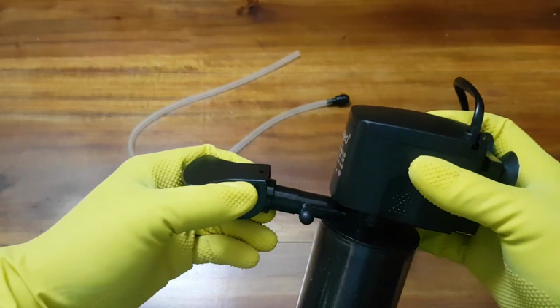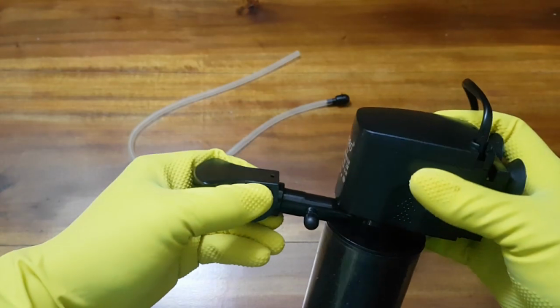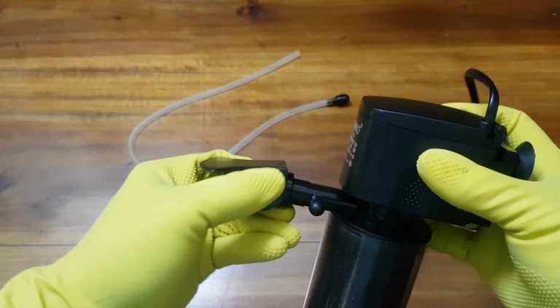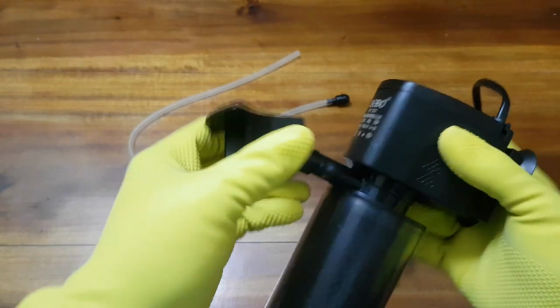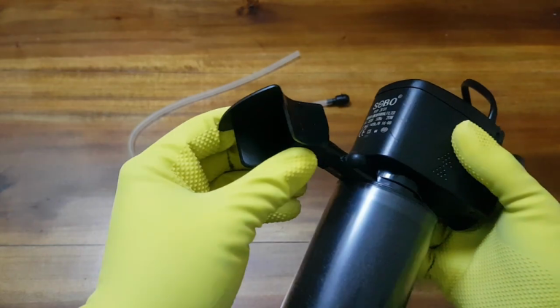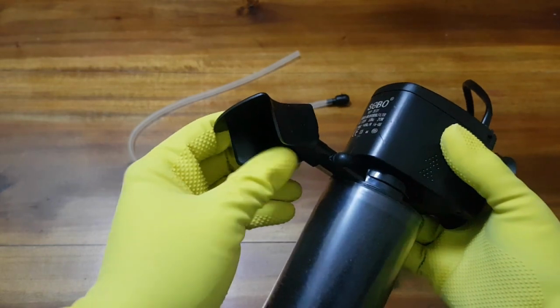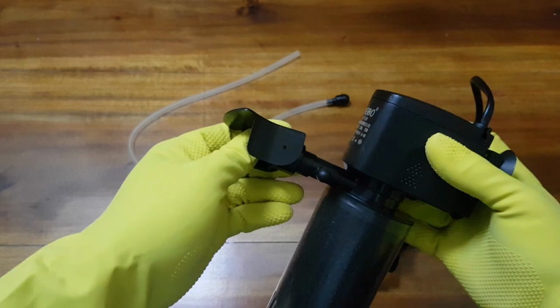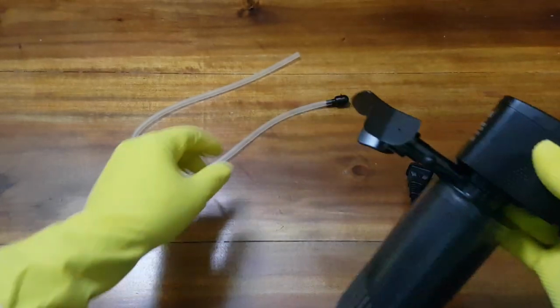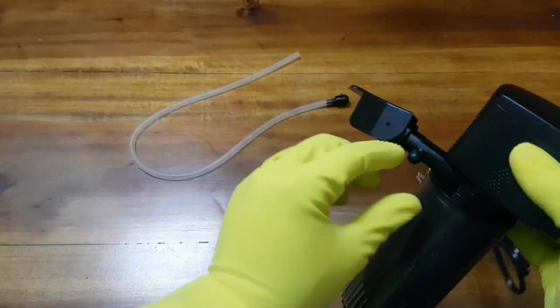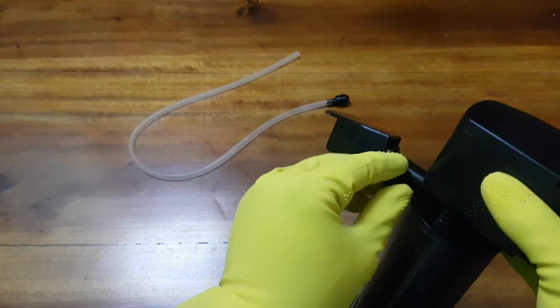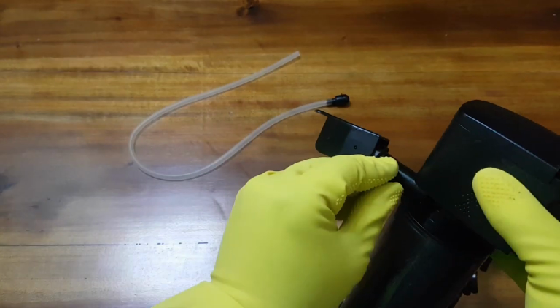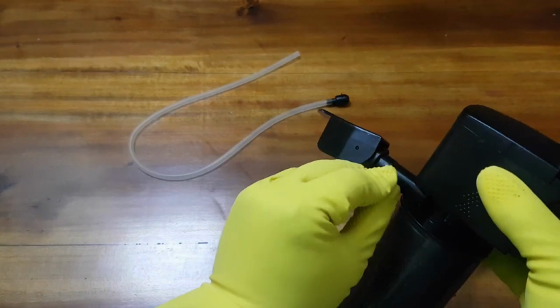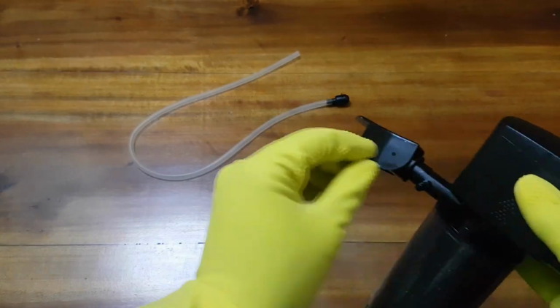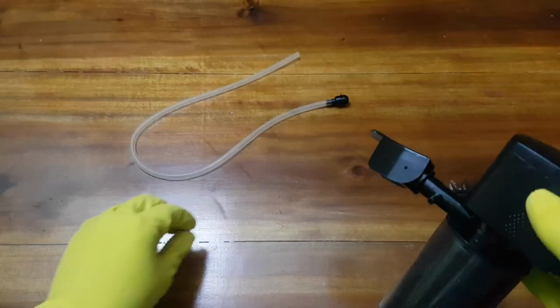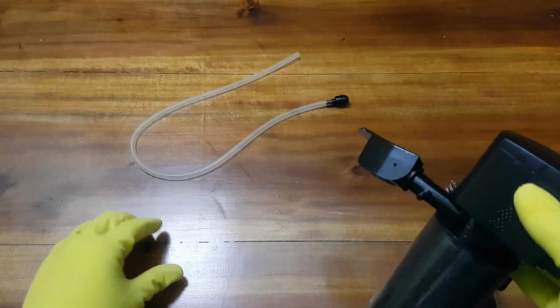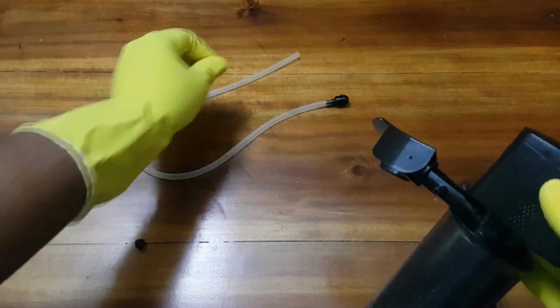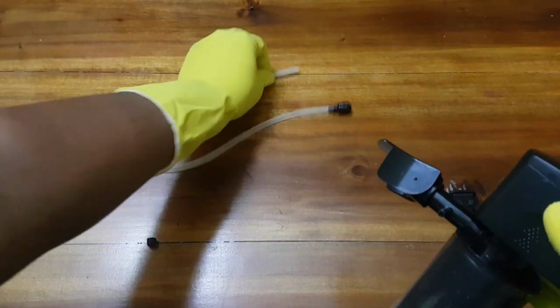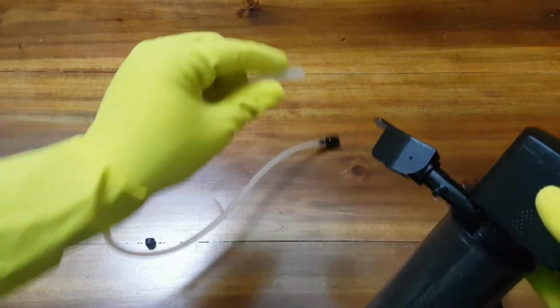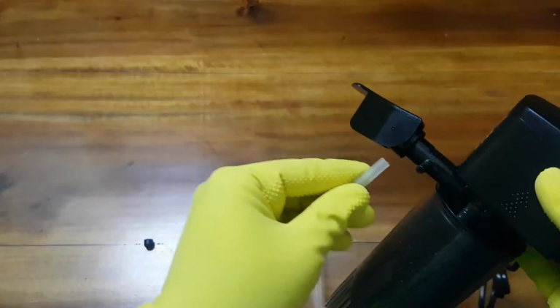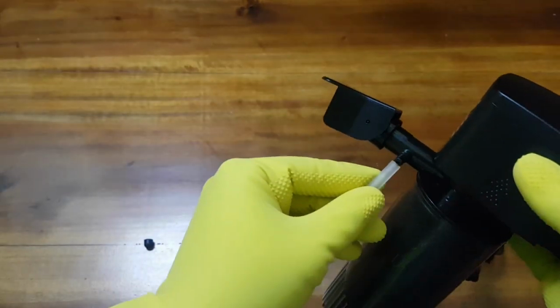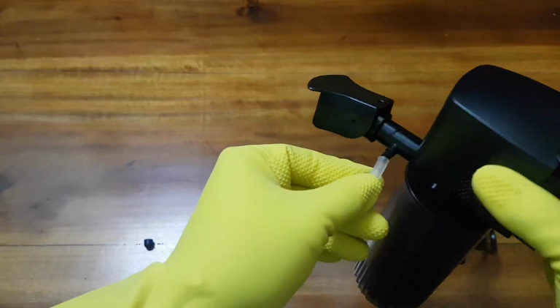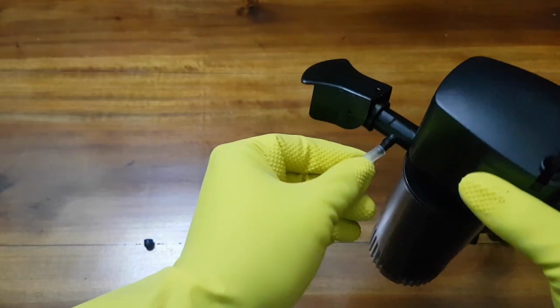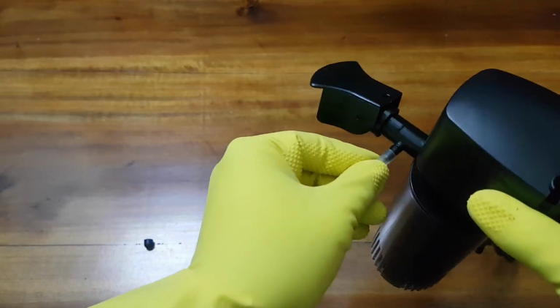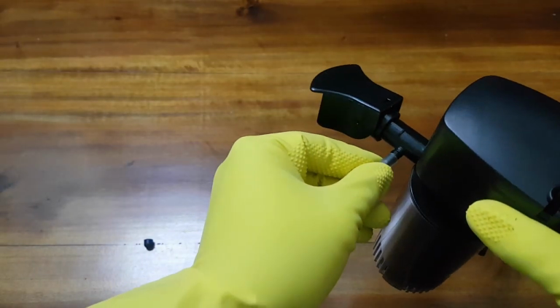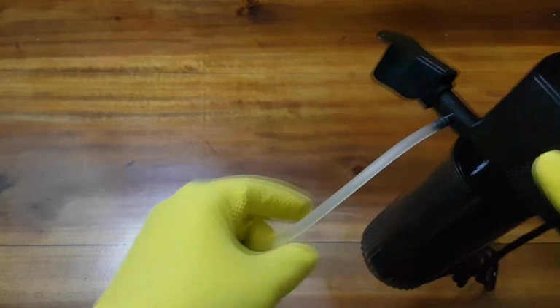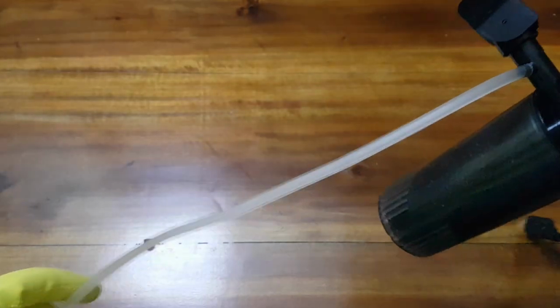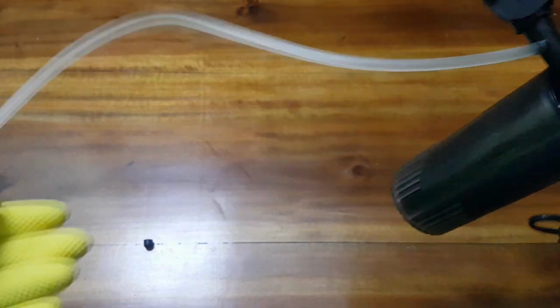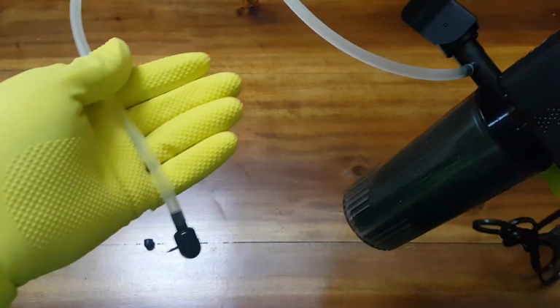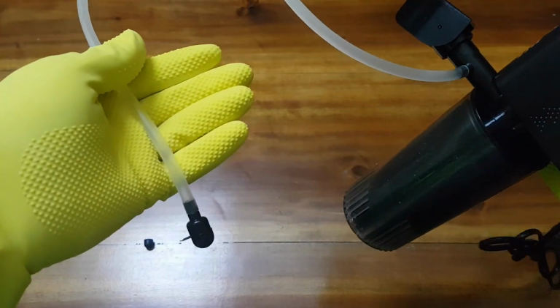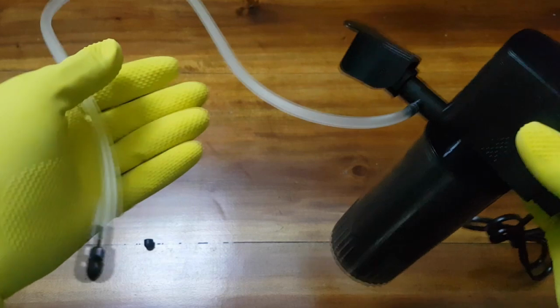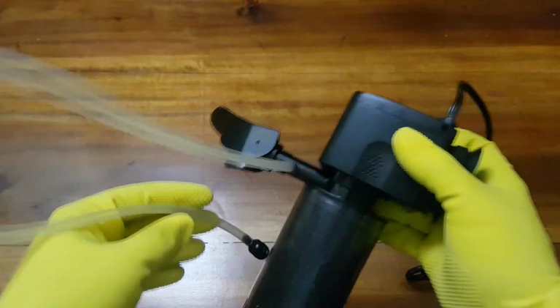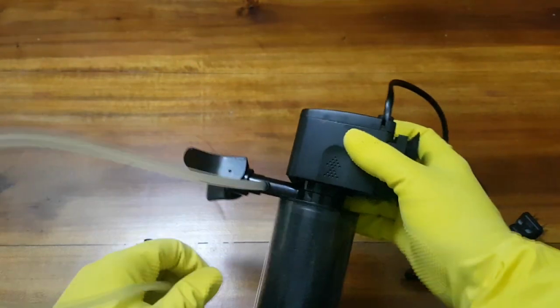The power head filter is simple and all the pieces snap on easily. The airline tube should be connected to the small nozzle — it will provide more aeration in the tank.